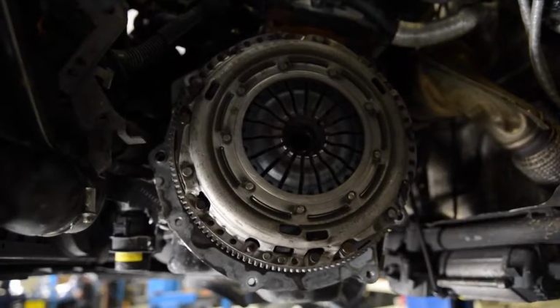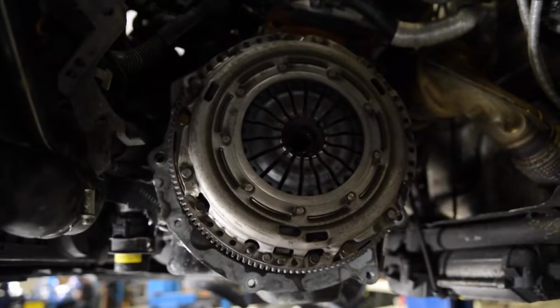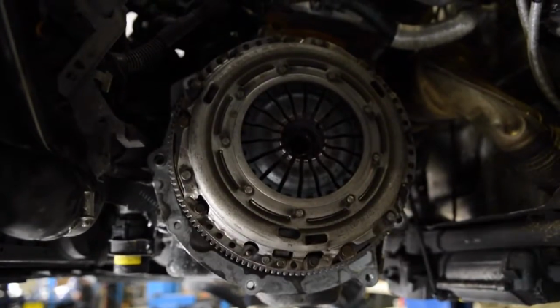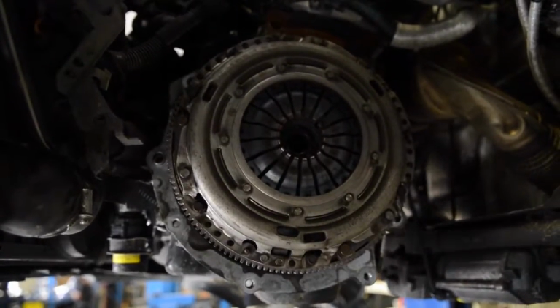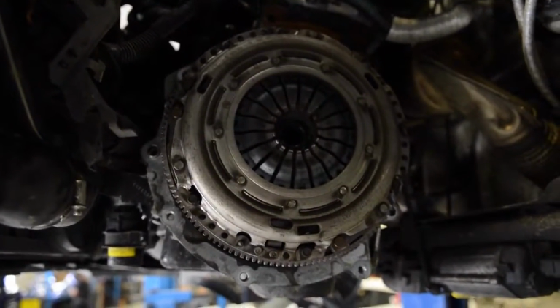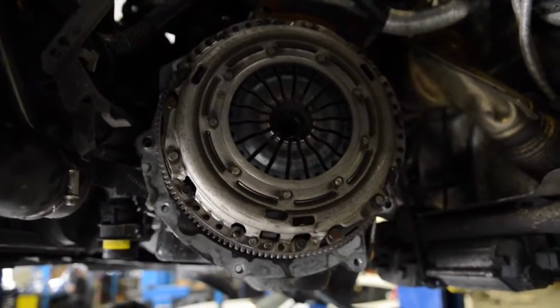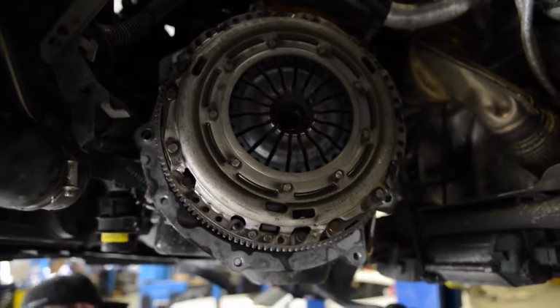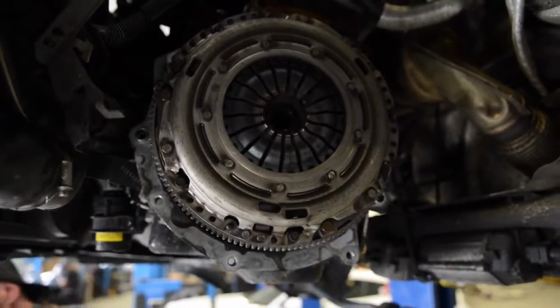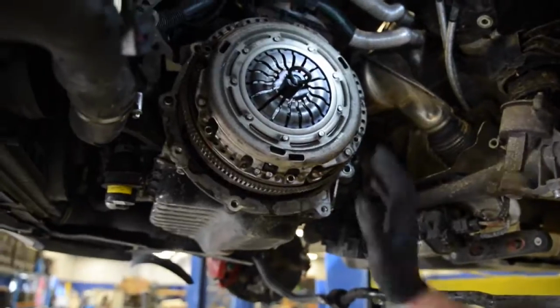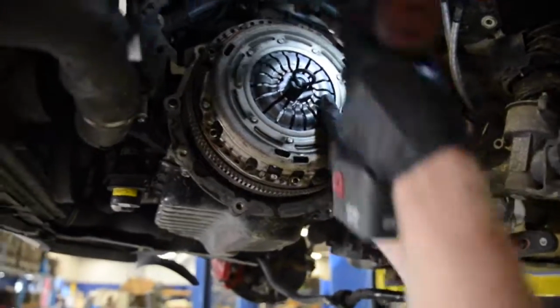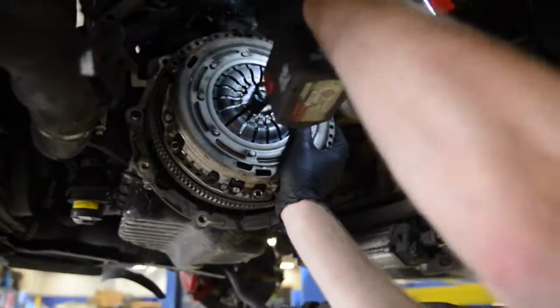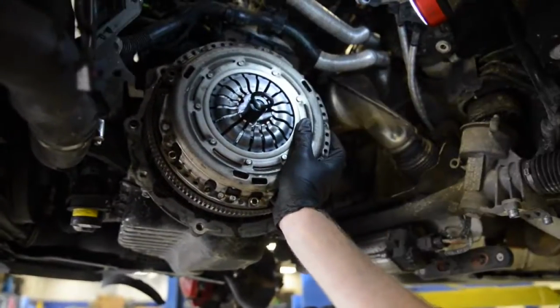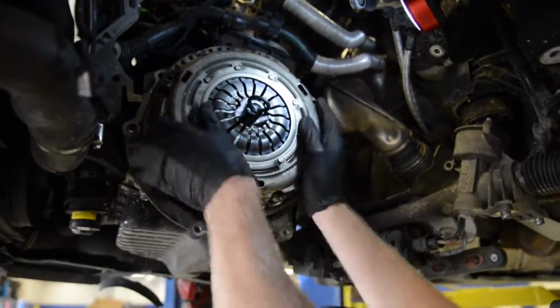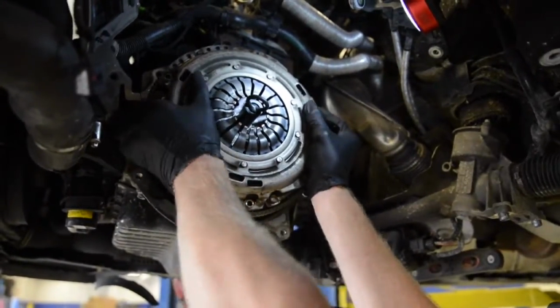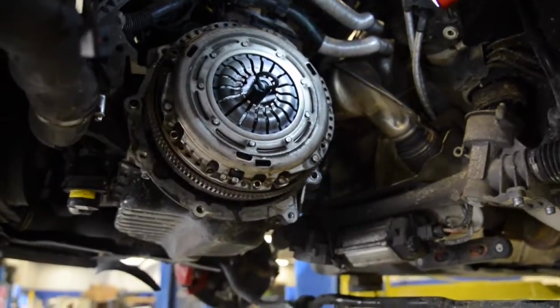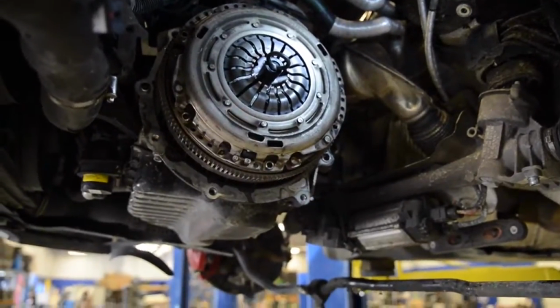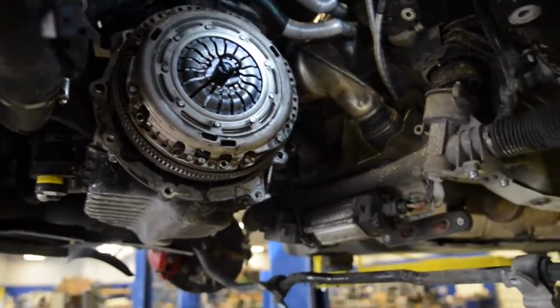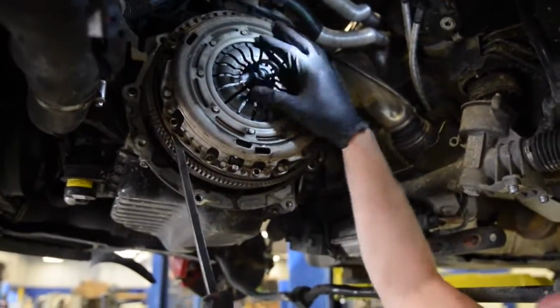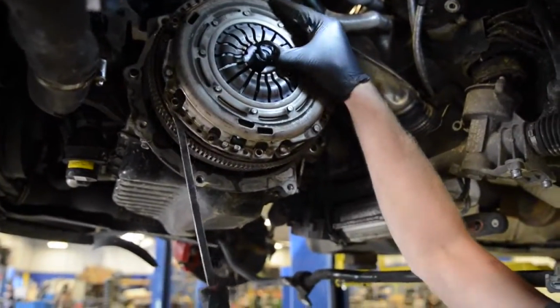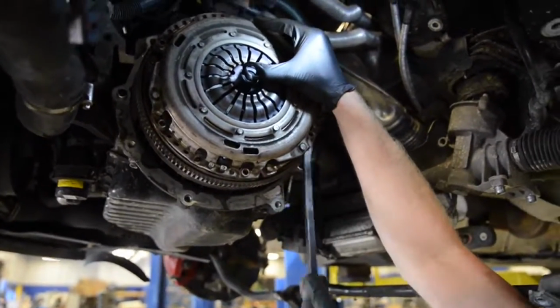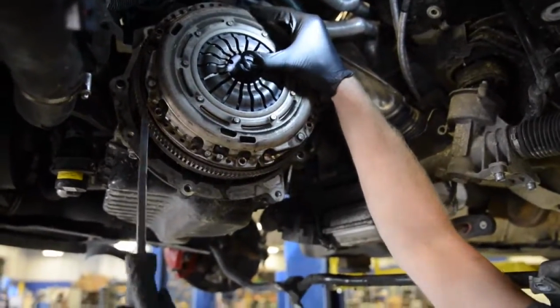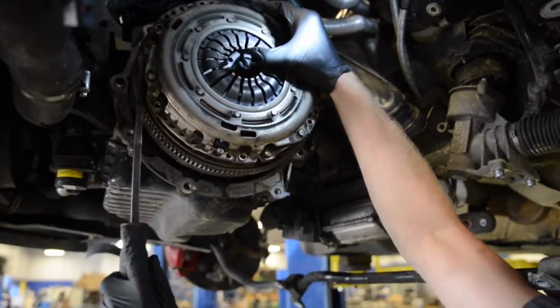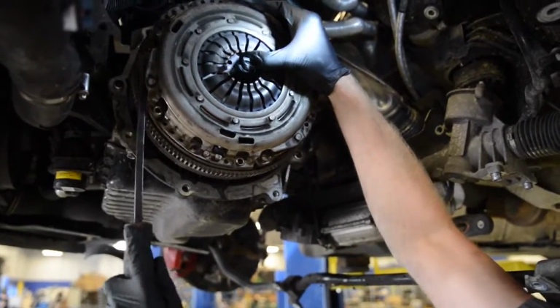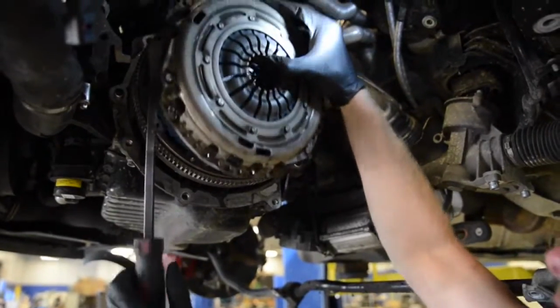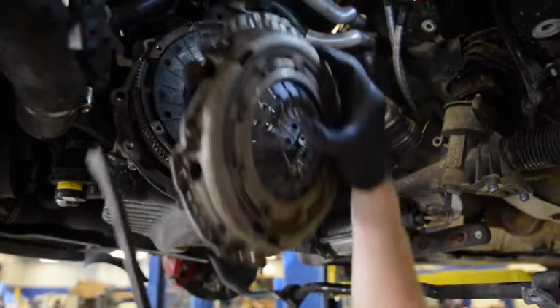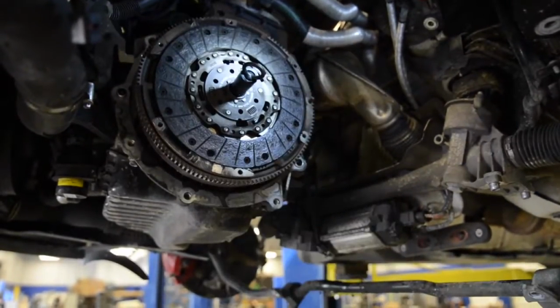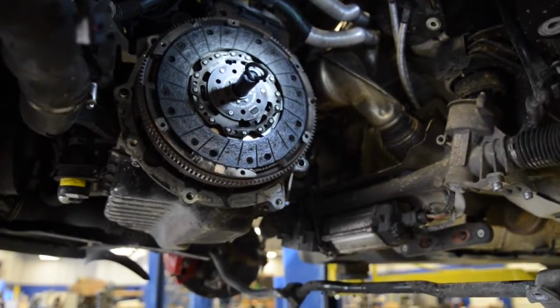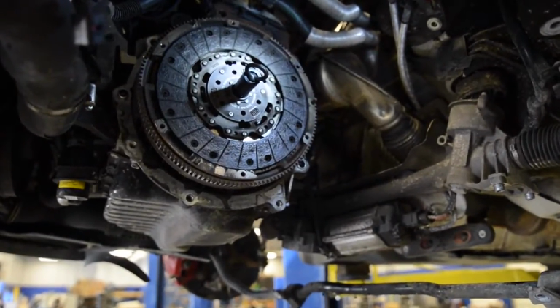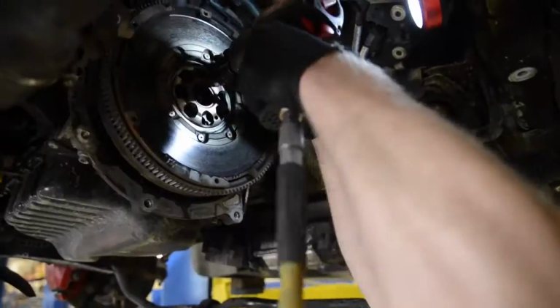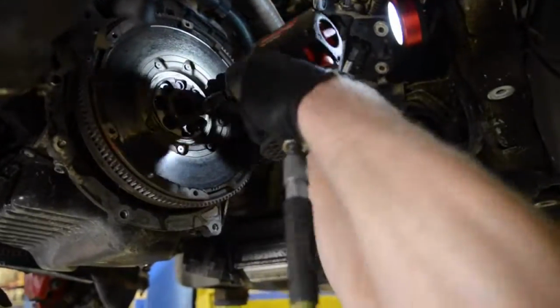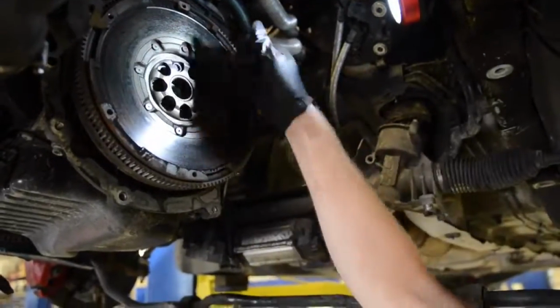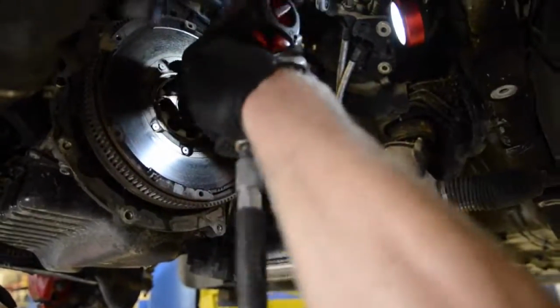Next, remove the old clutch. With the clutch removal tool in place, carefully remove the six clutch bolts and then the clutch itself. Then remove the eight flywheel bolts.